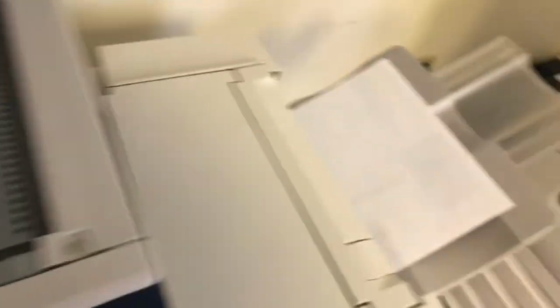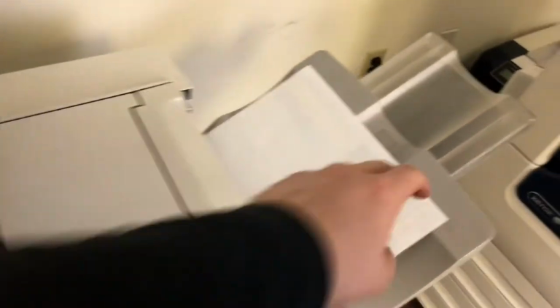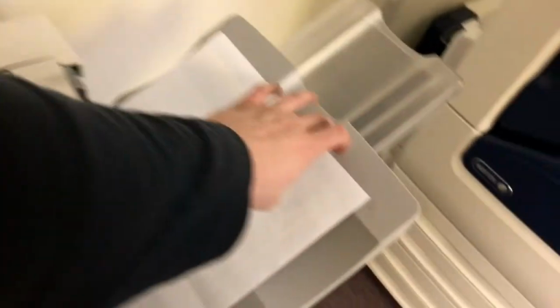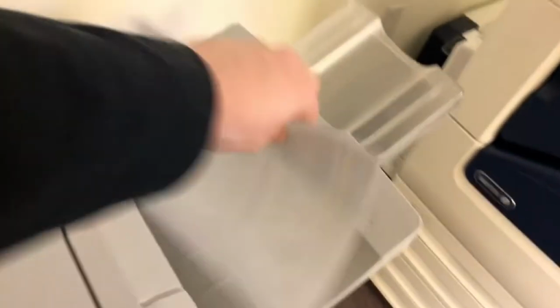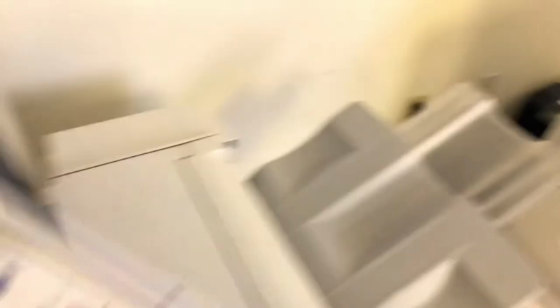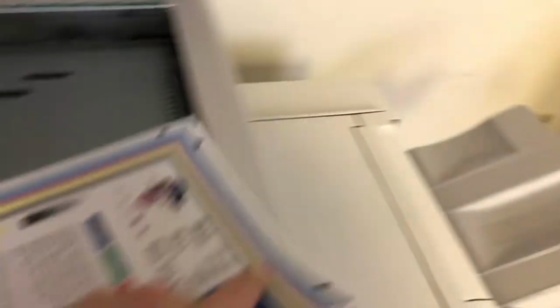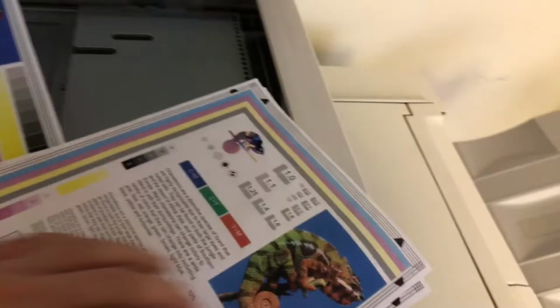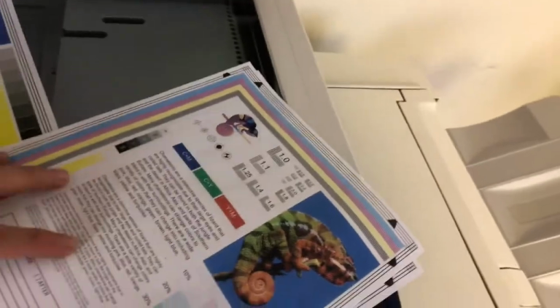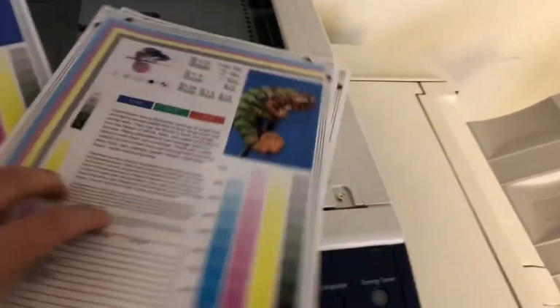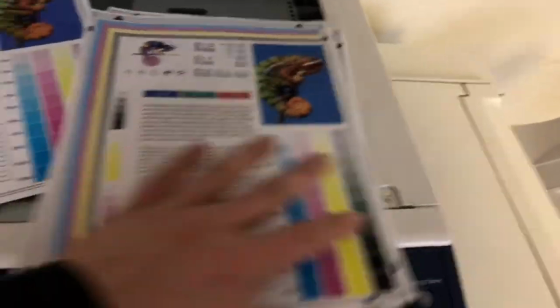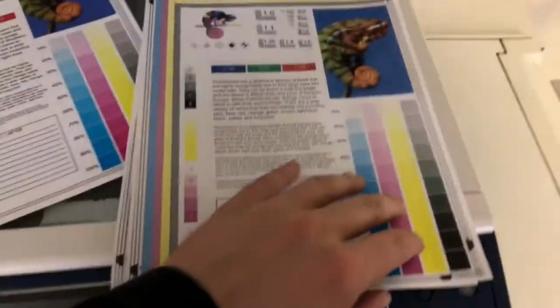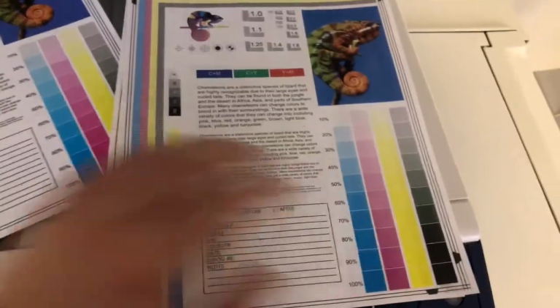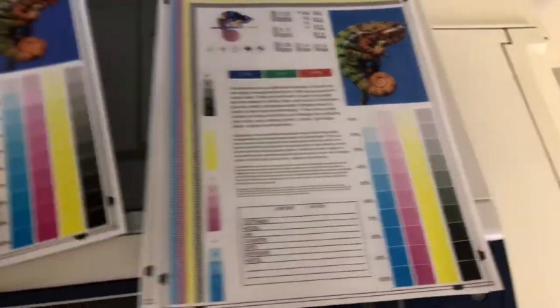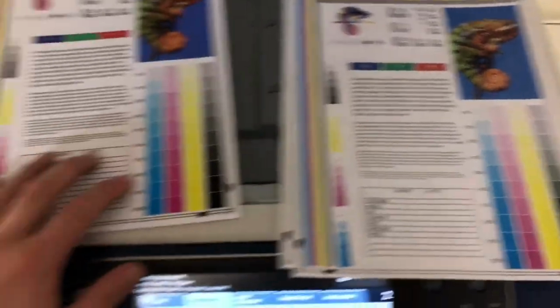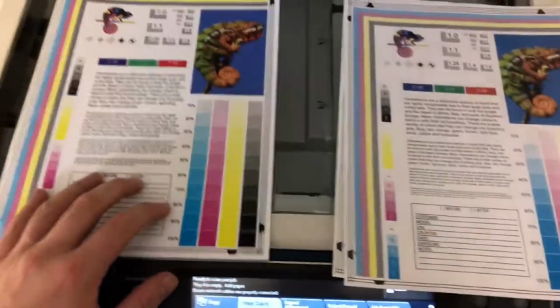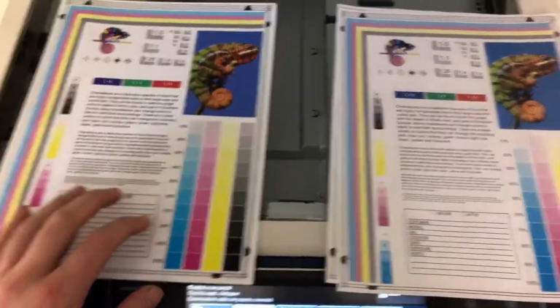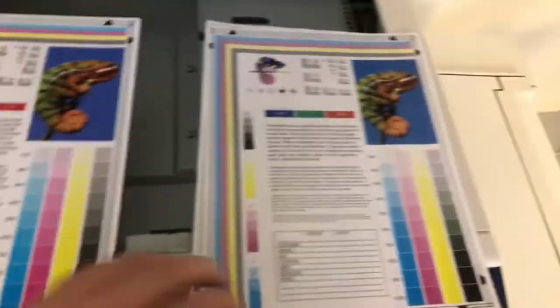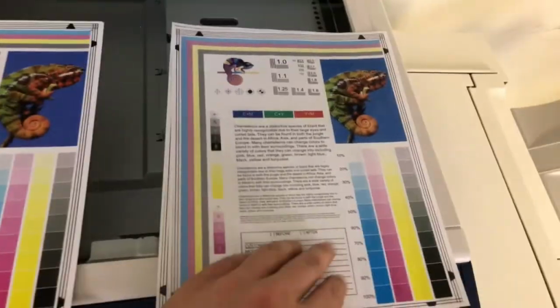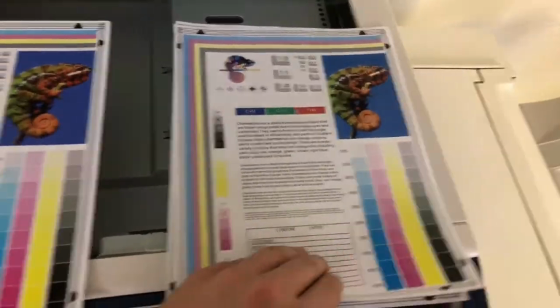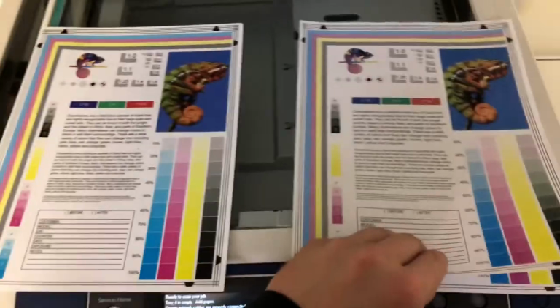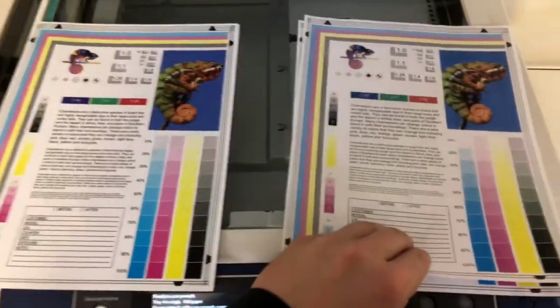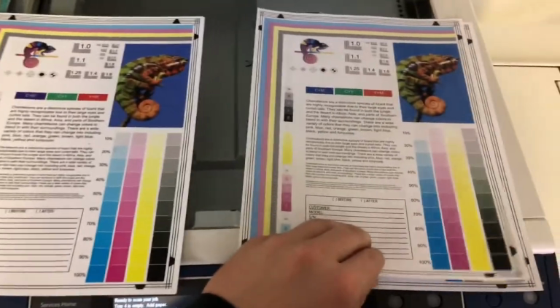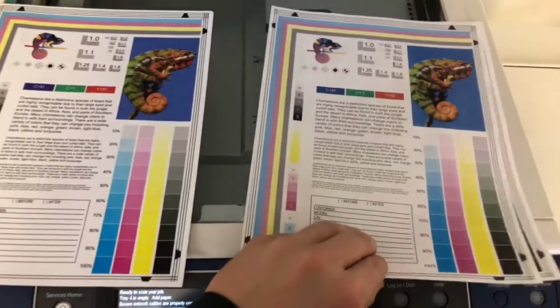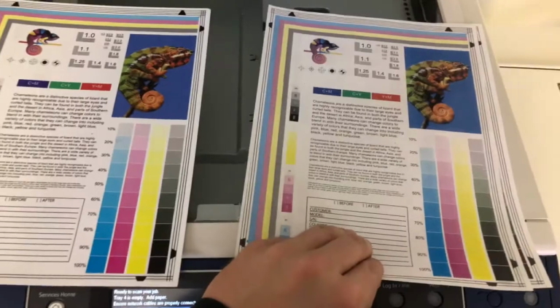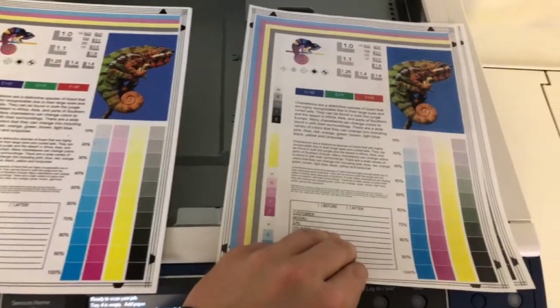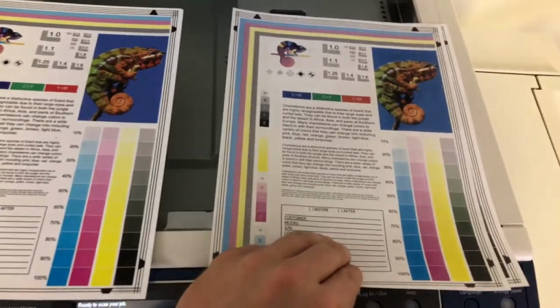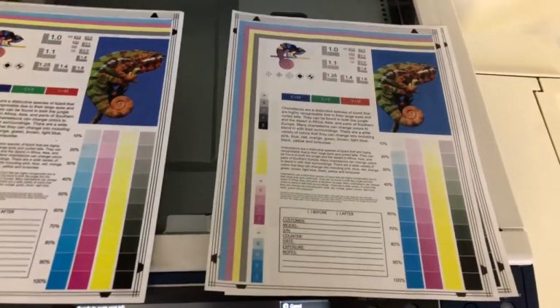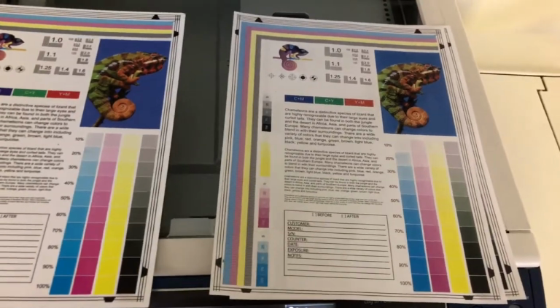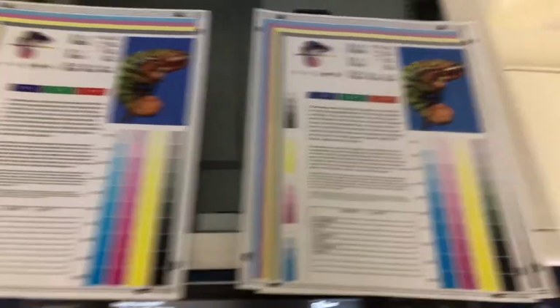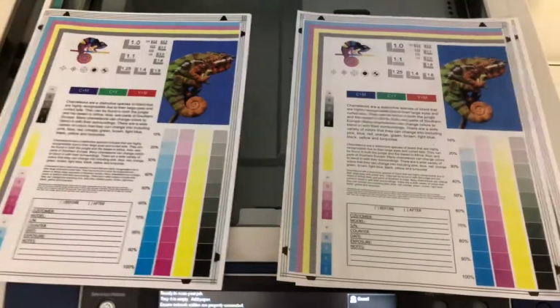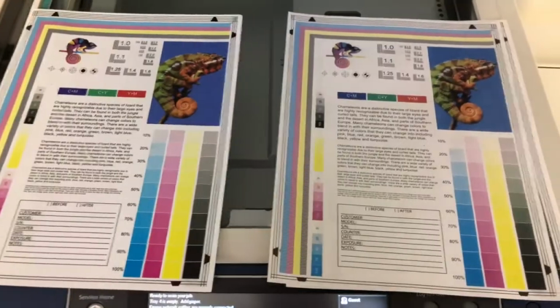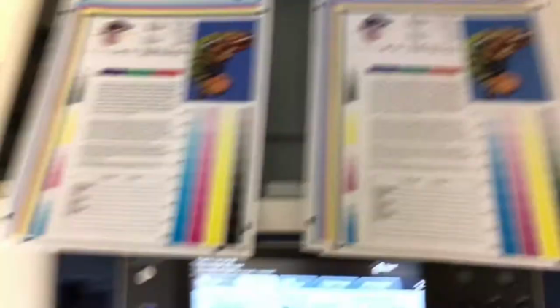And we have our test copies. We'll go ahead and place them in the glass next to our chart. As you can see from the test copies to the right and the test chart to the left, a good color image on this machine.